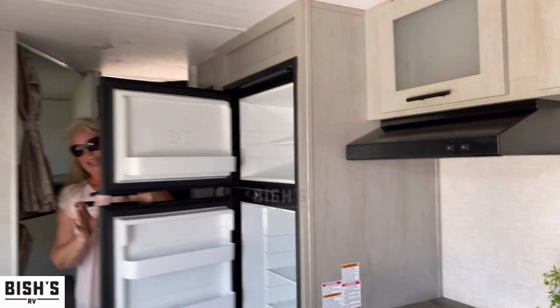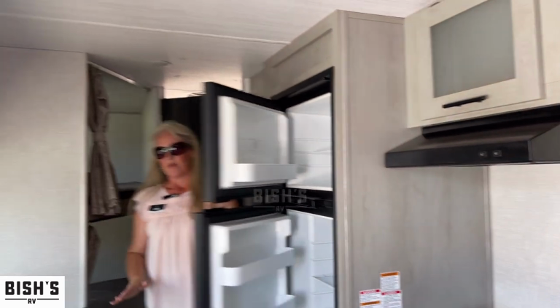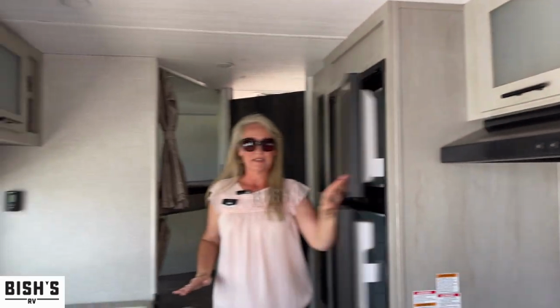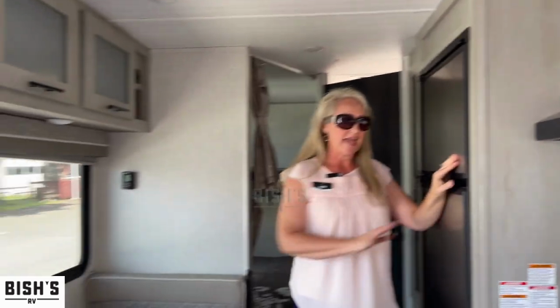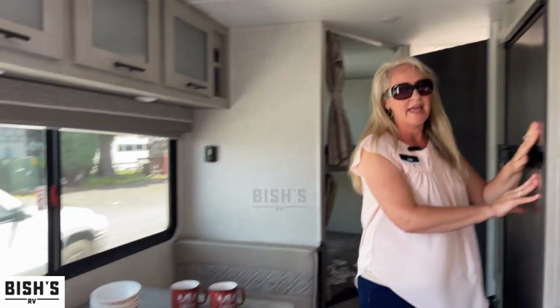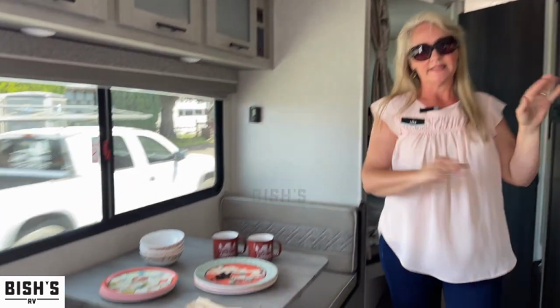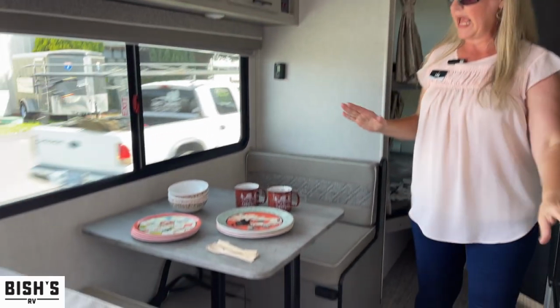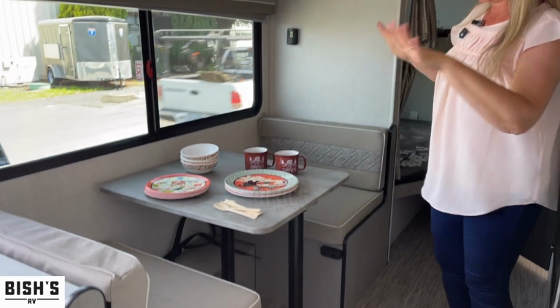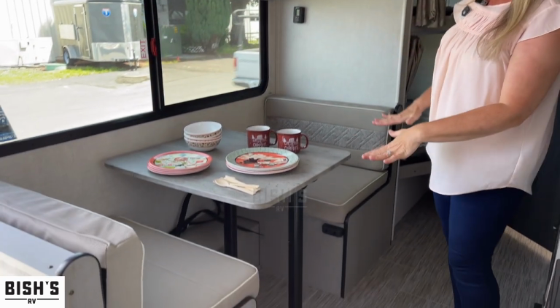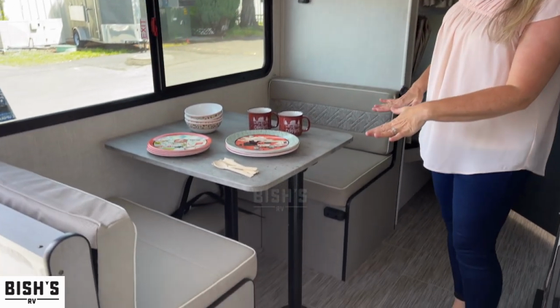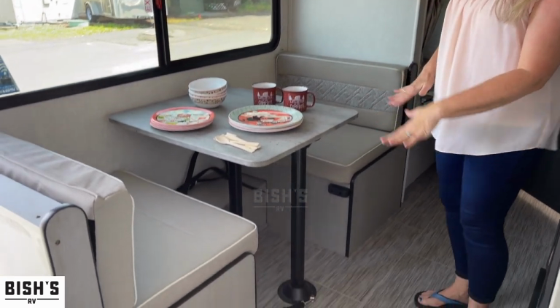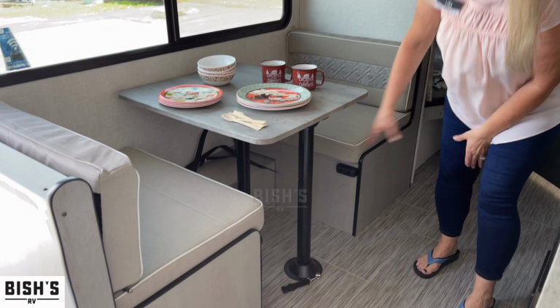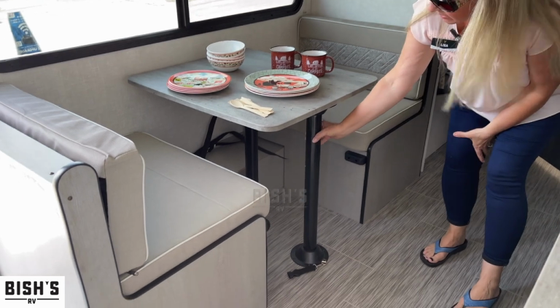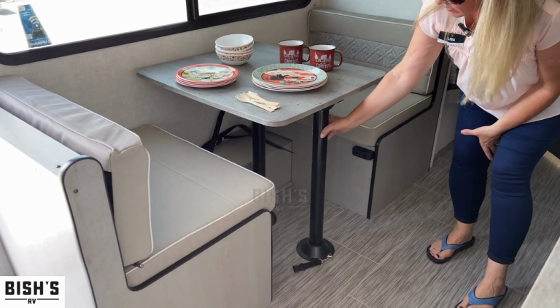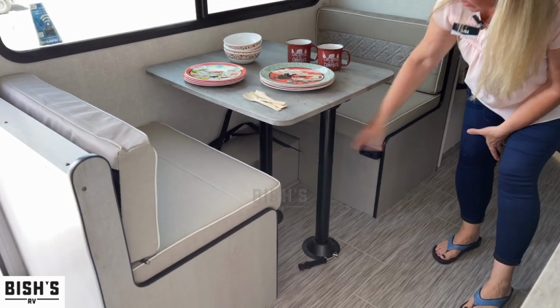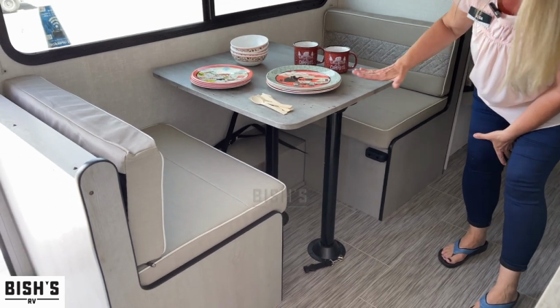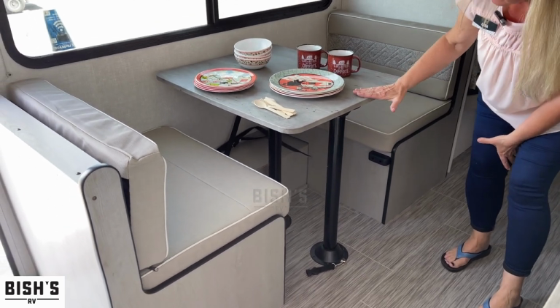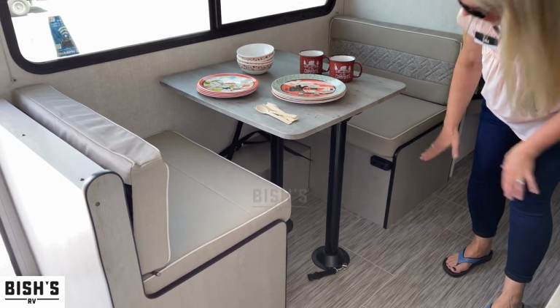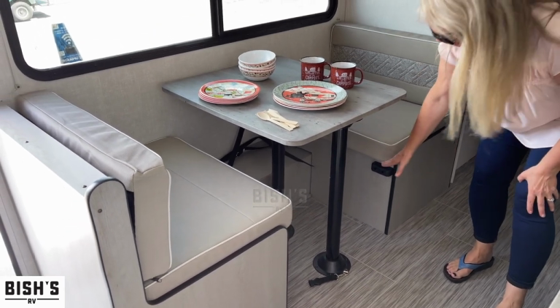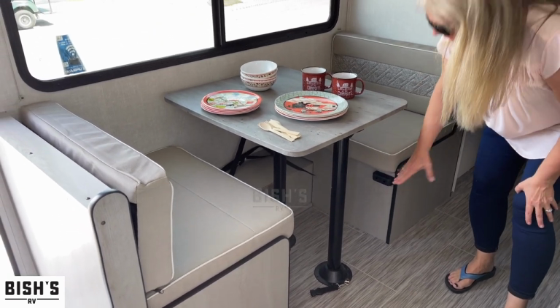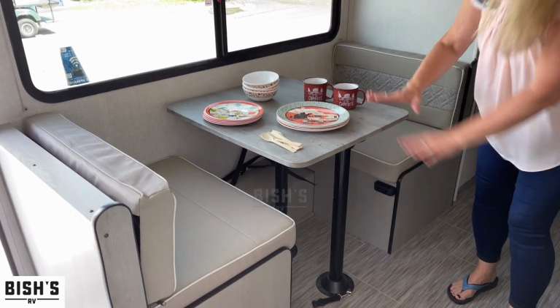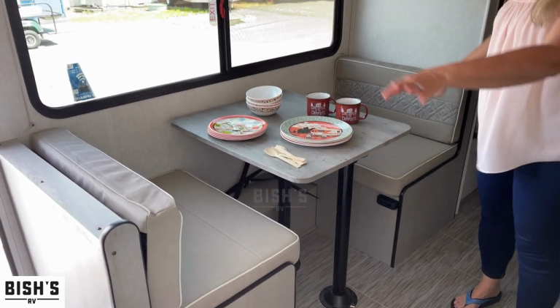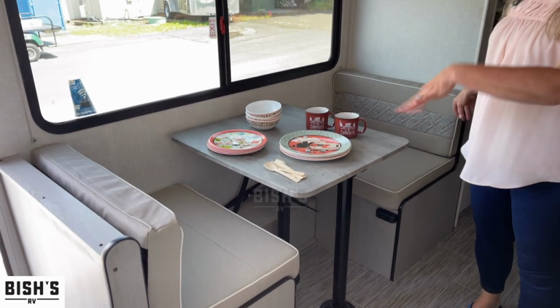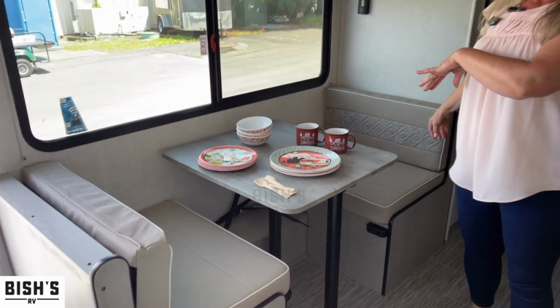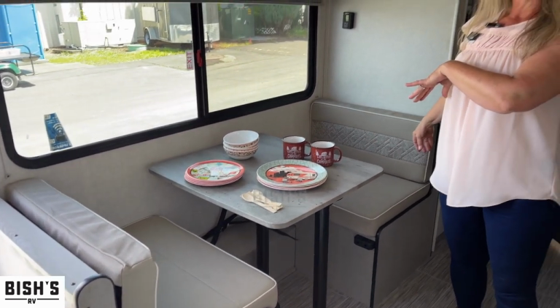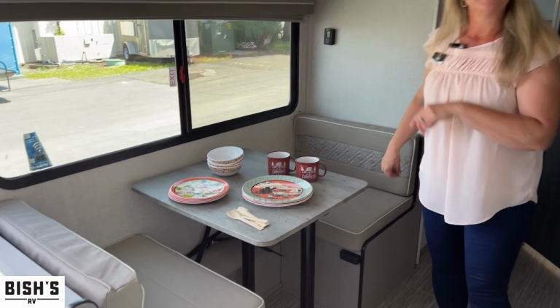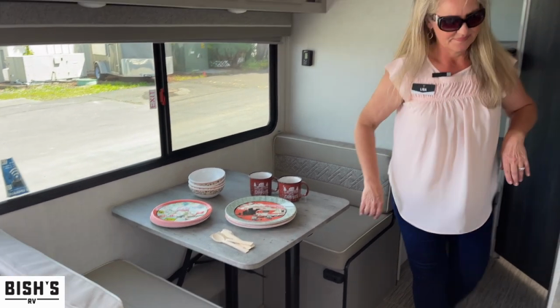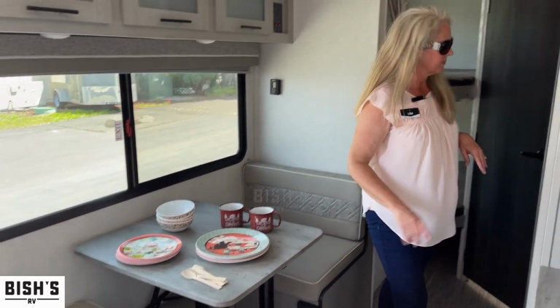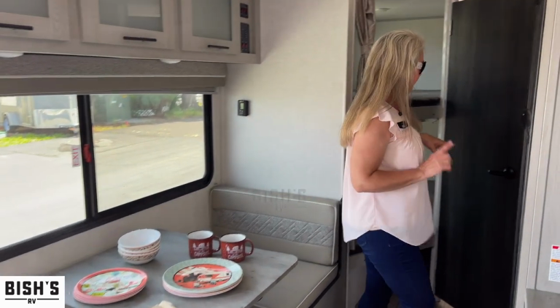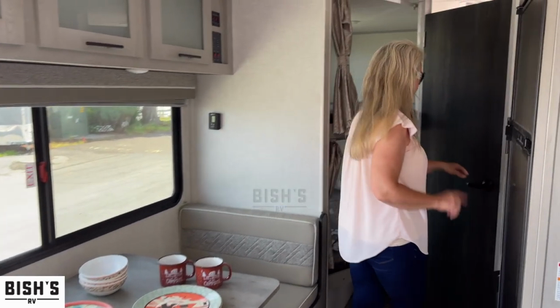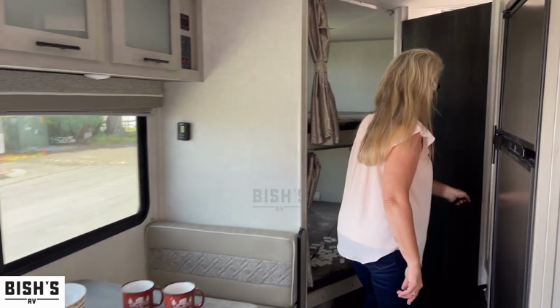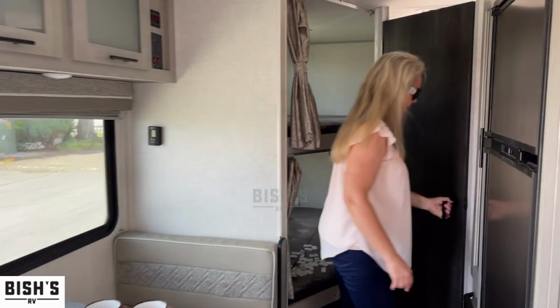We've got our dinette, and the dinette does make into a bed — you just take the poles out, lay it flat, and it's a twin size bed. We've also got a full bathroom back here.